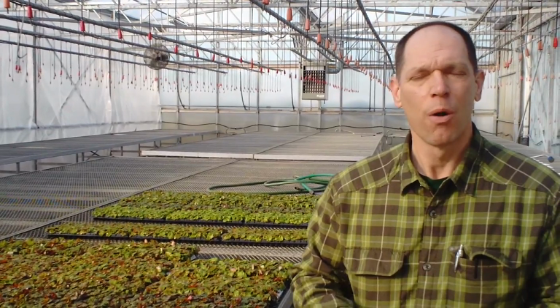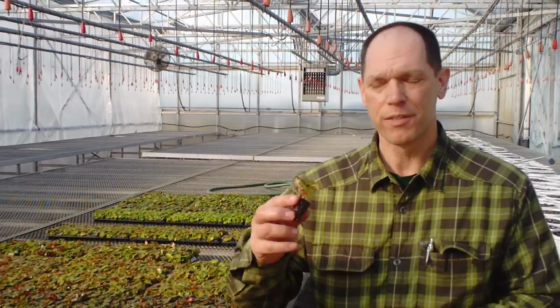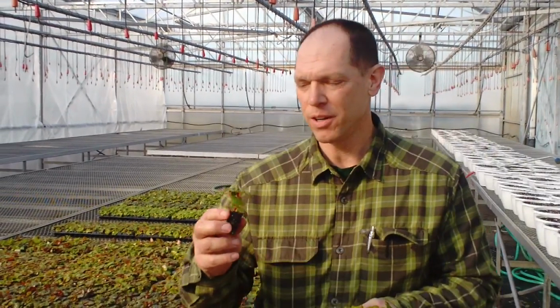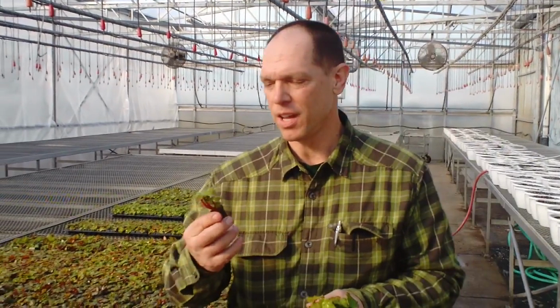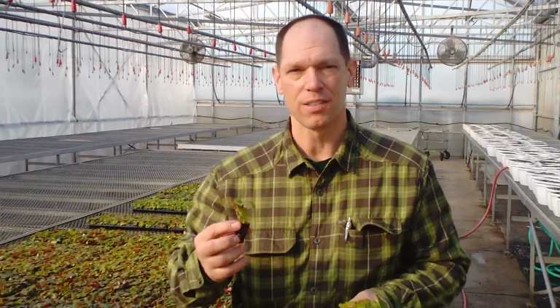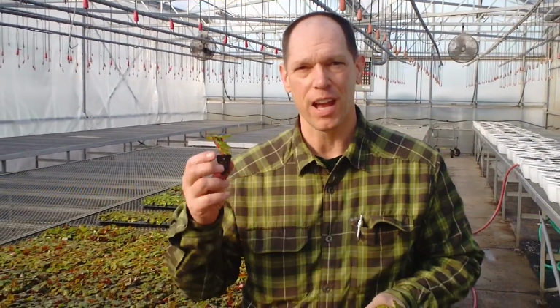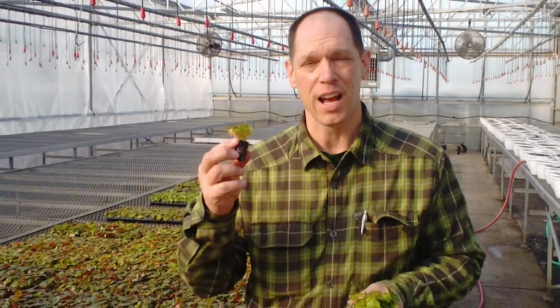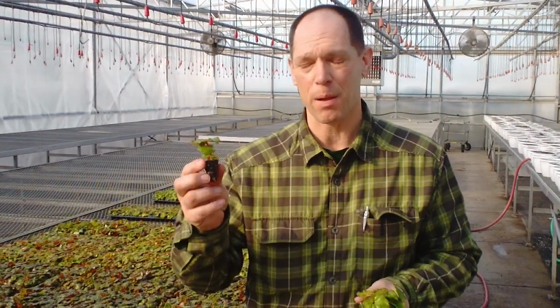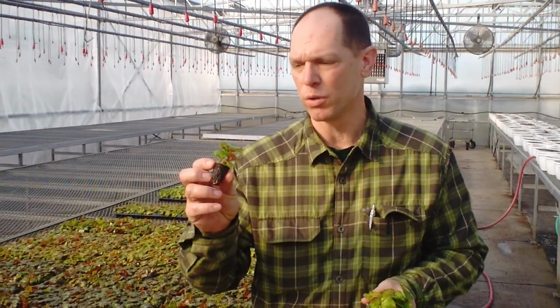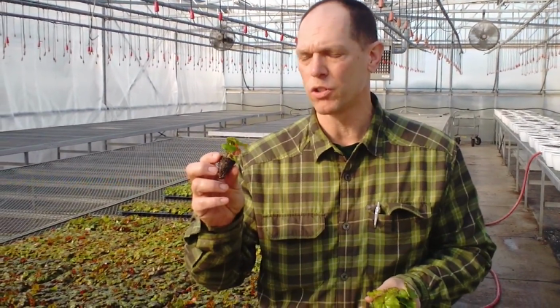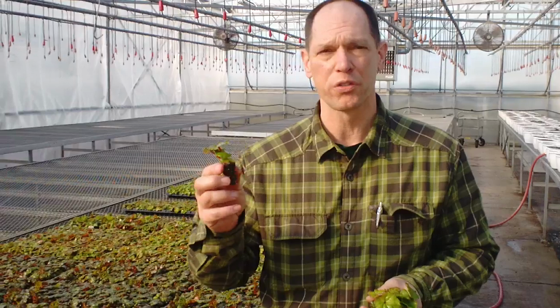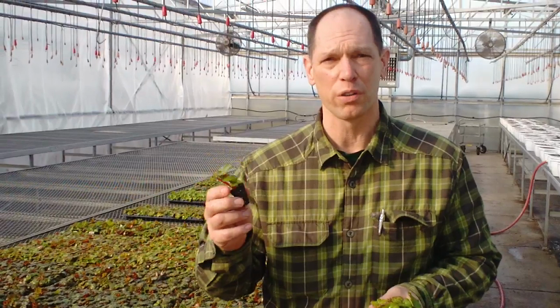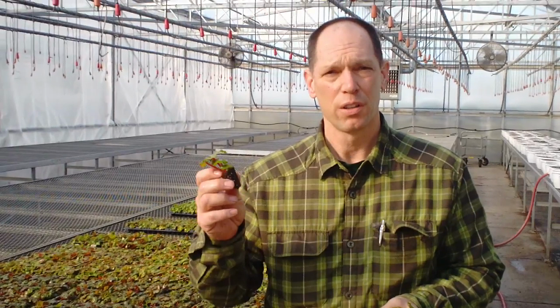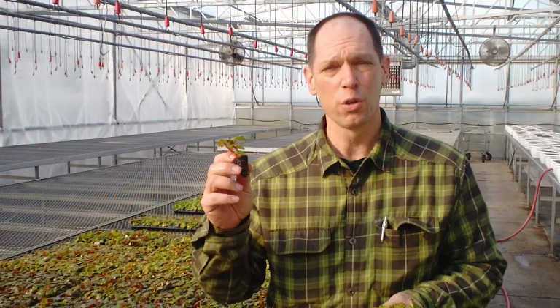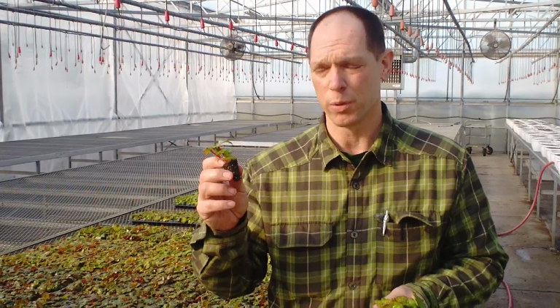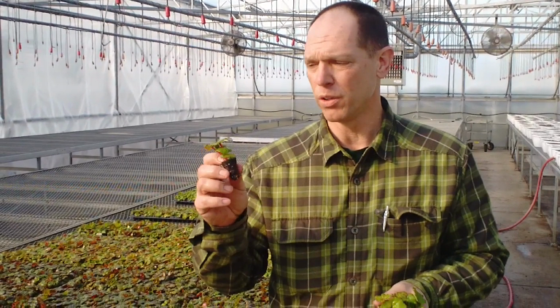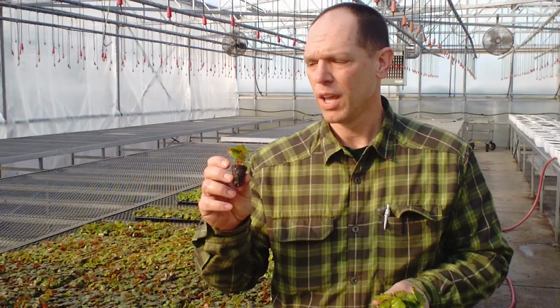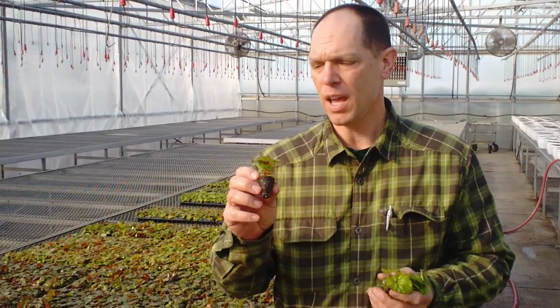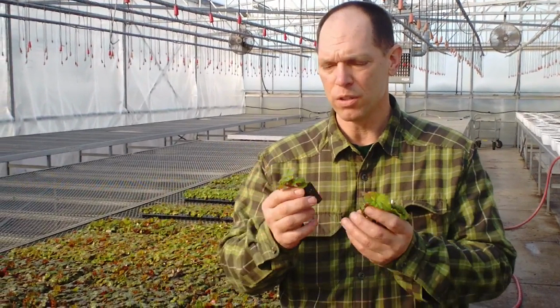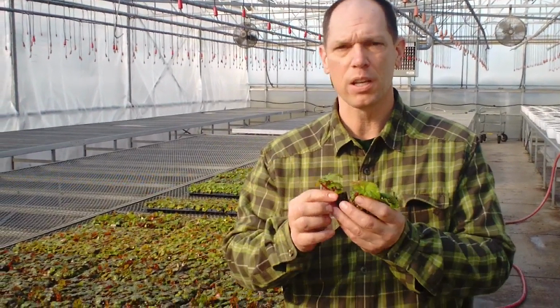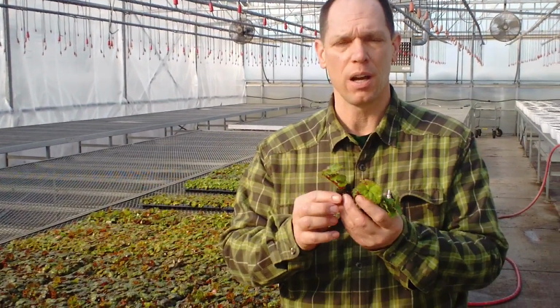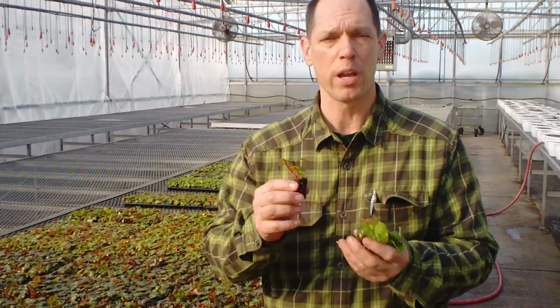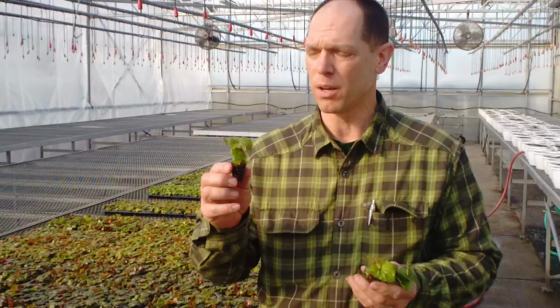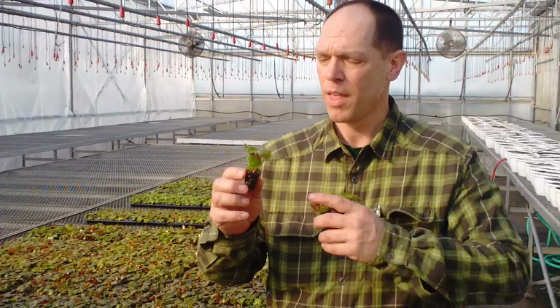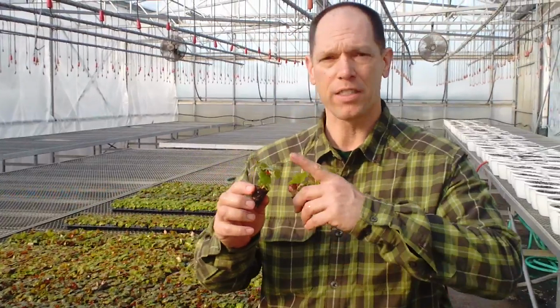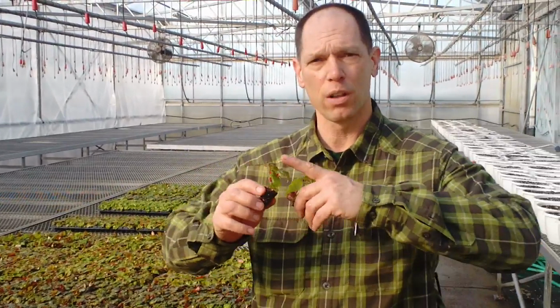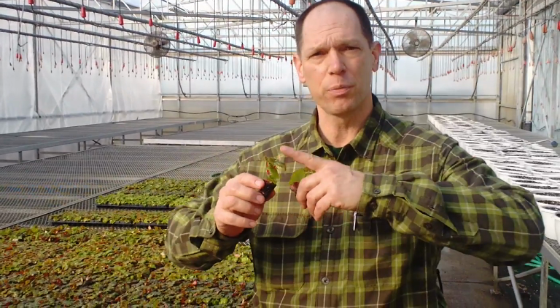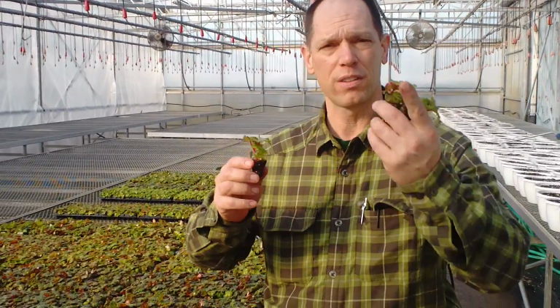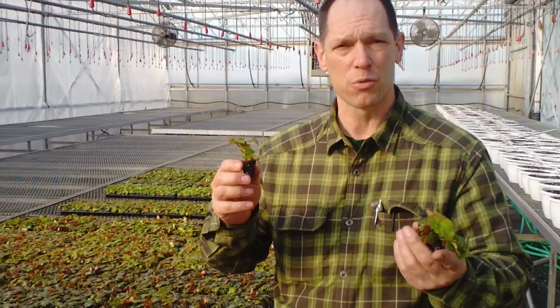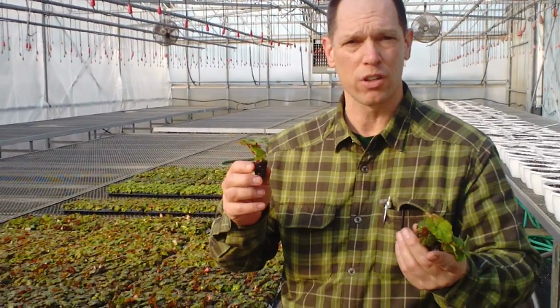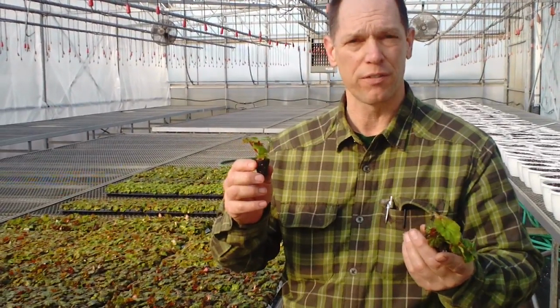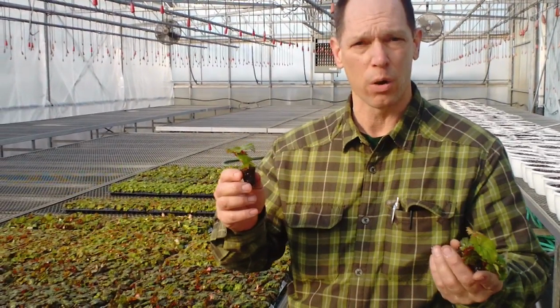What I've got here today is non-stop begonias, which are also called tuberous begonias. They have a unique trait about them: their leaves point the same direction as the flowers.